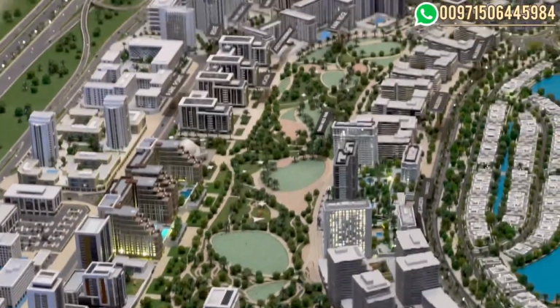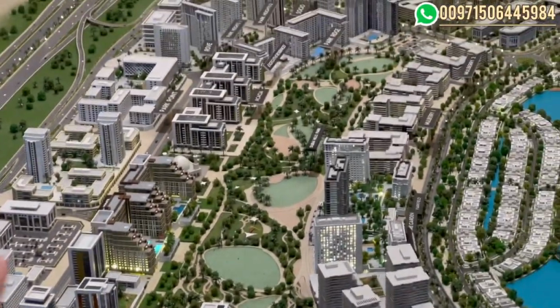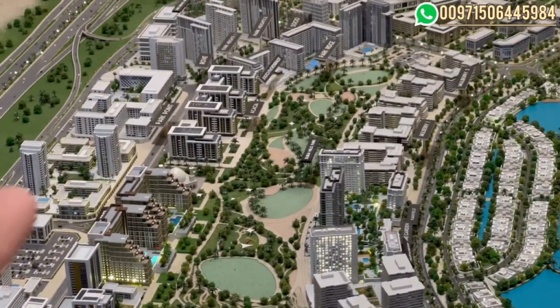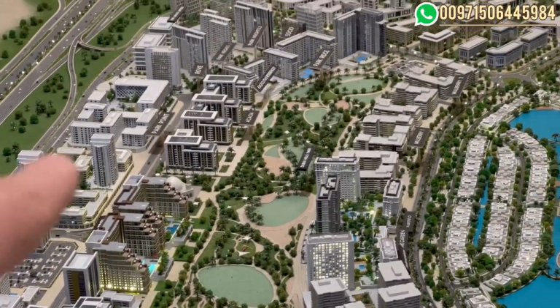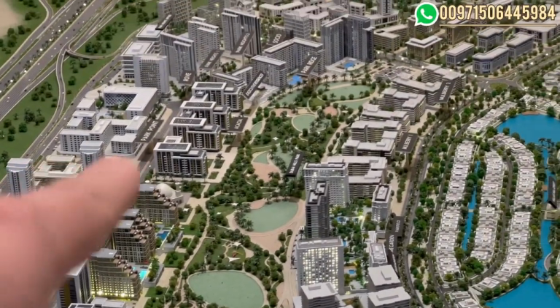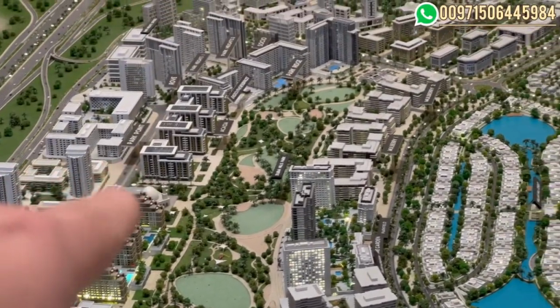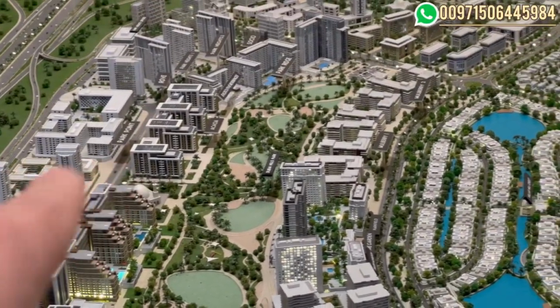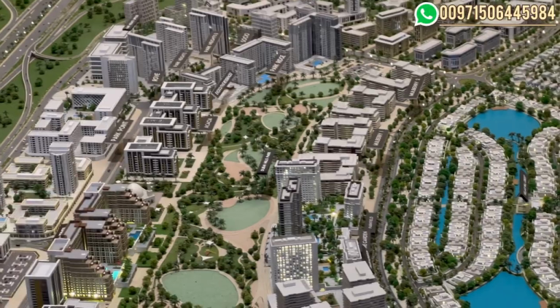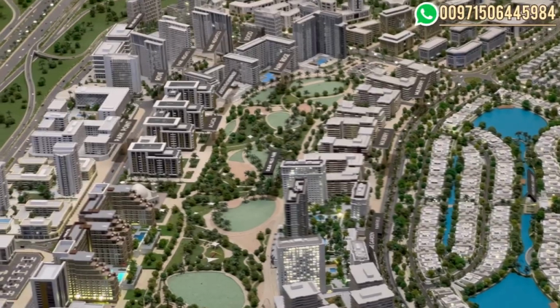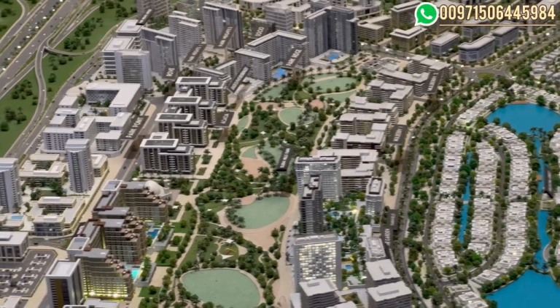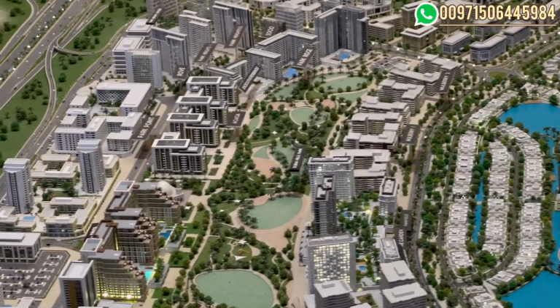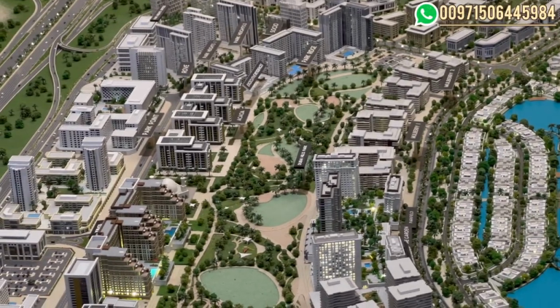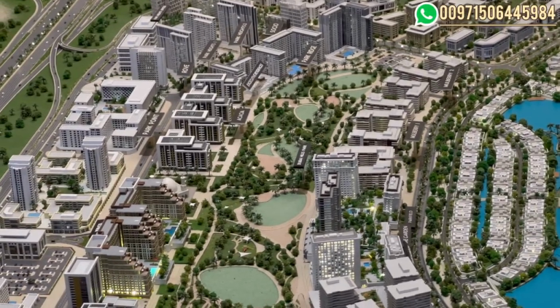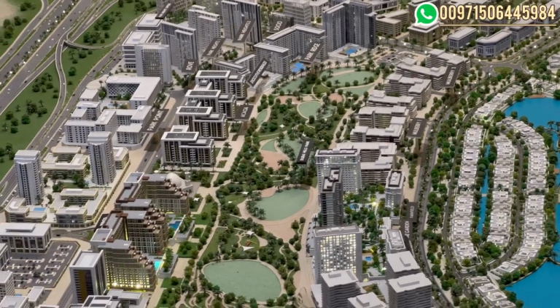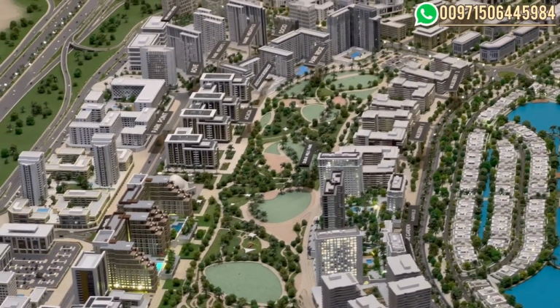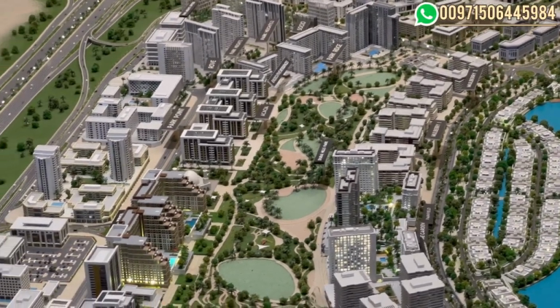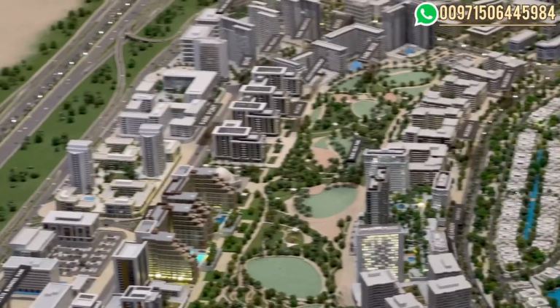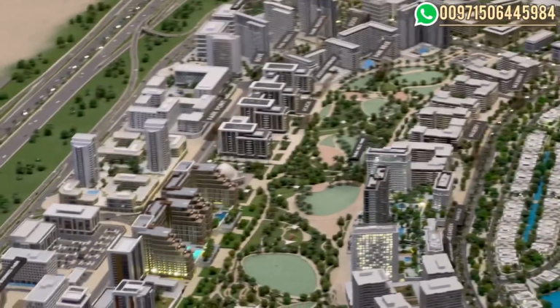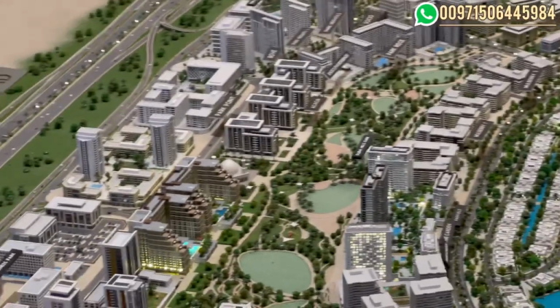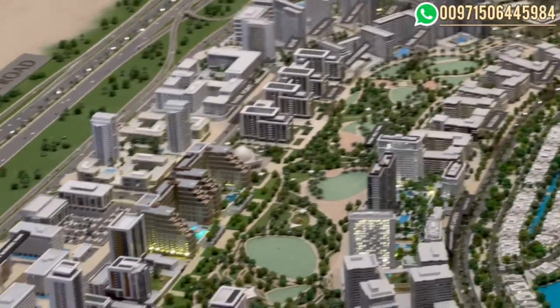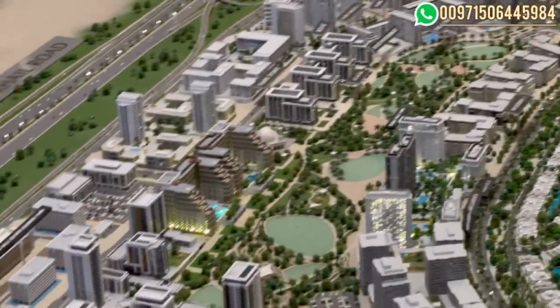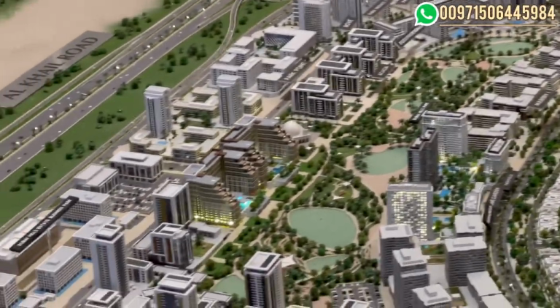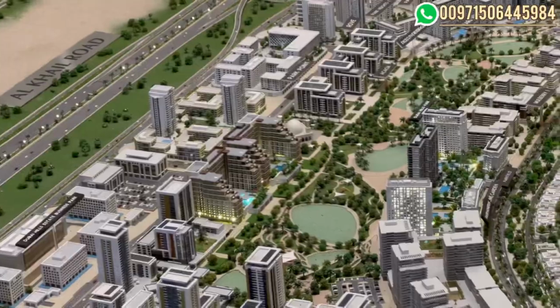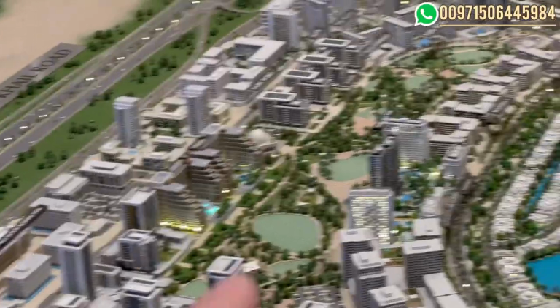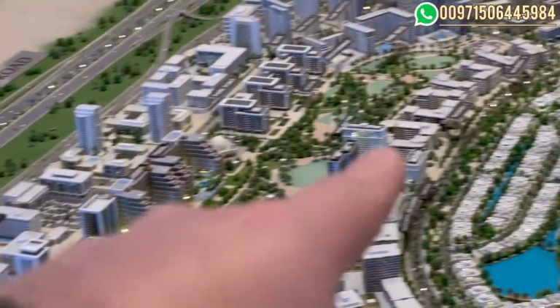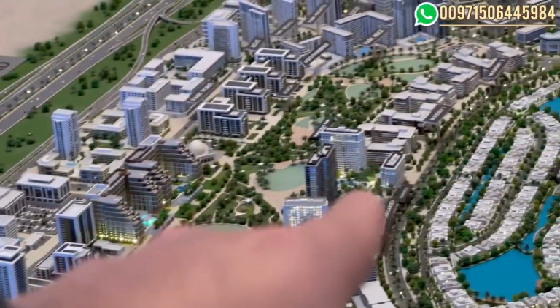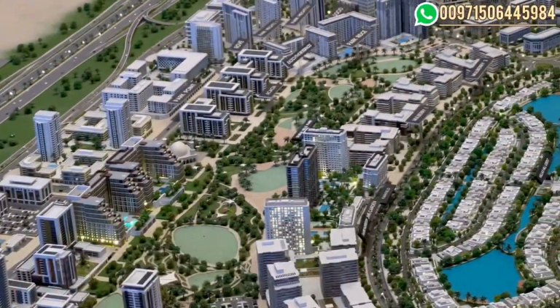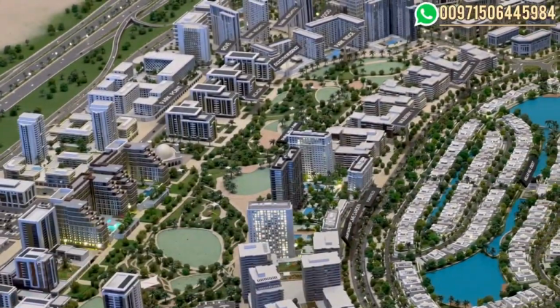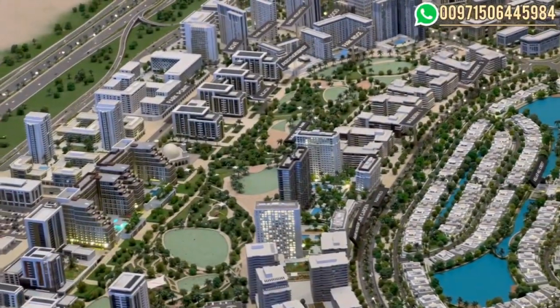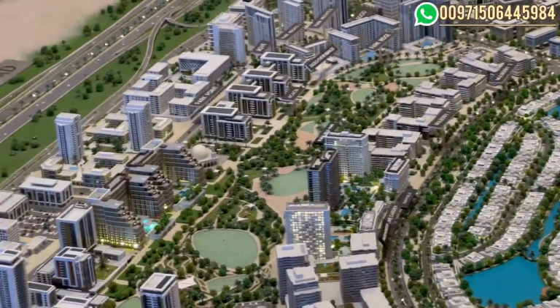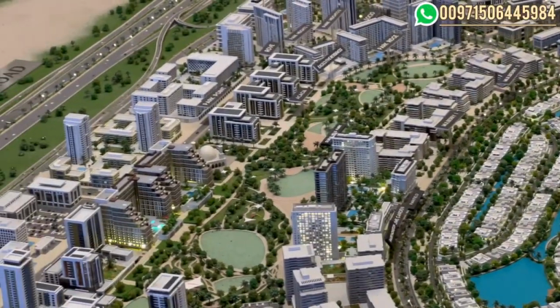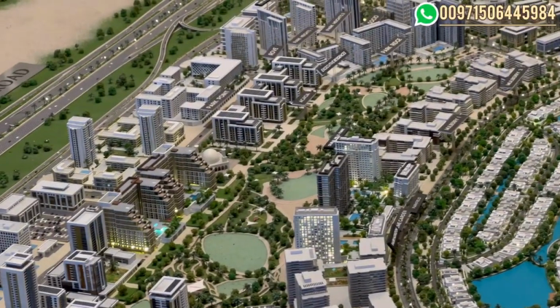Beside us we have the Acacia and the Executive Residences, which are ready and handing over. Also on the other side we have the Mulberry apartments.